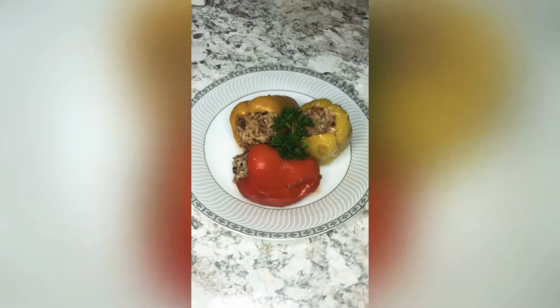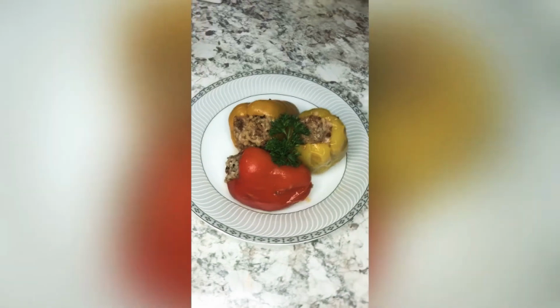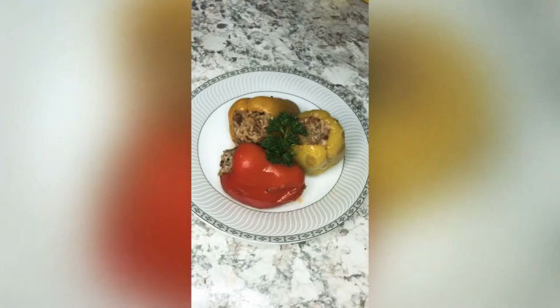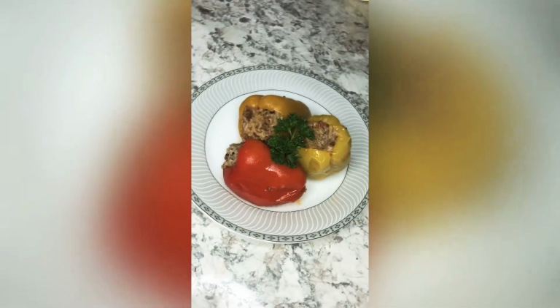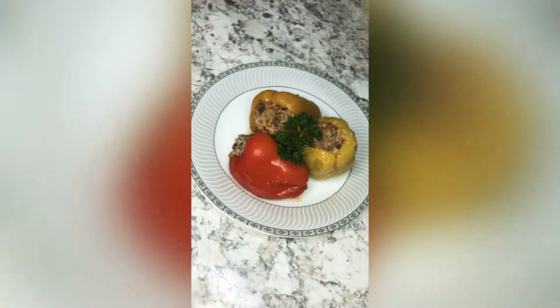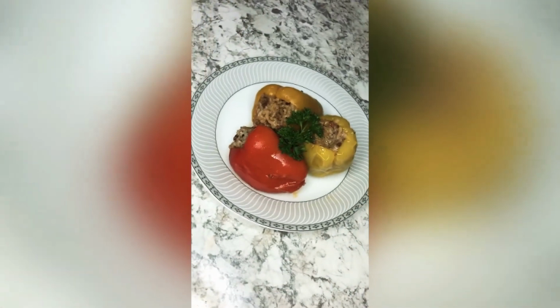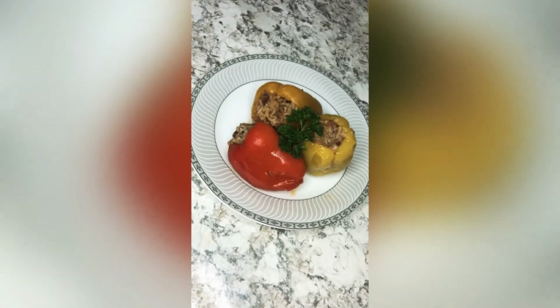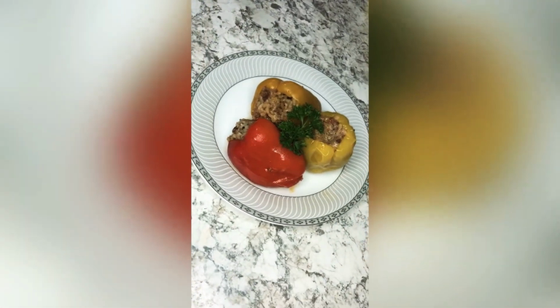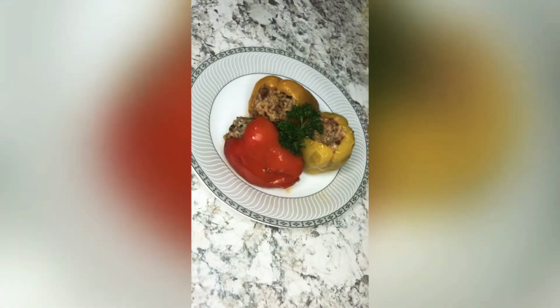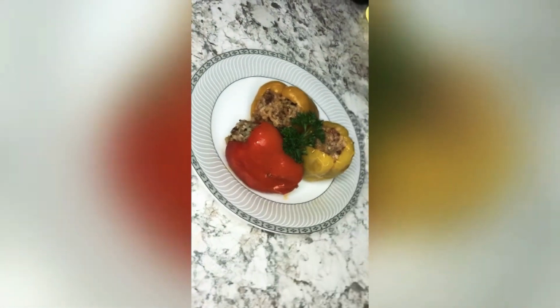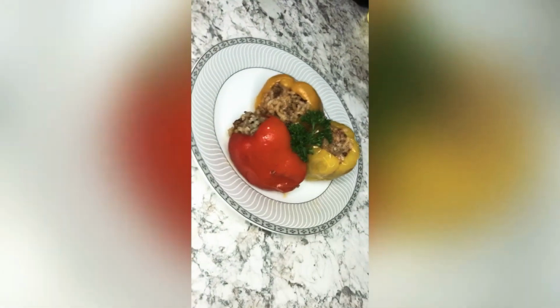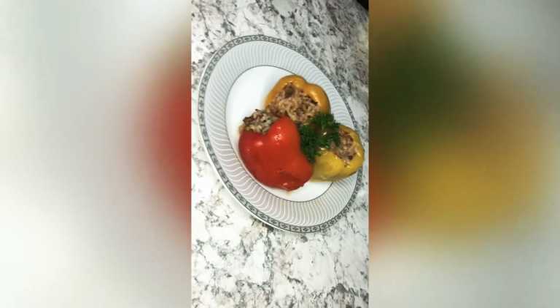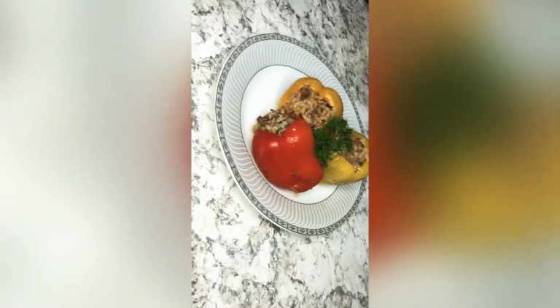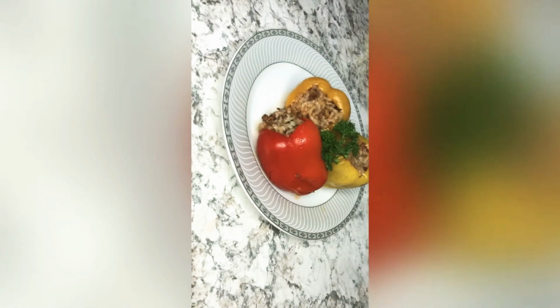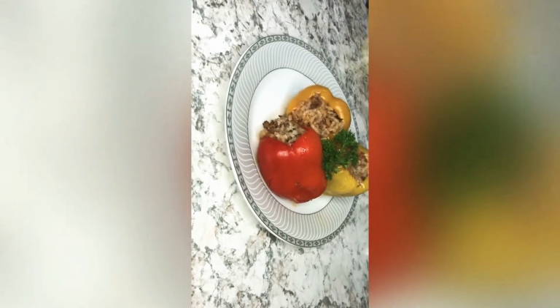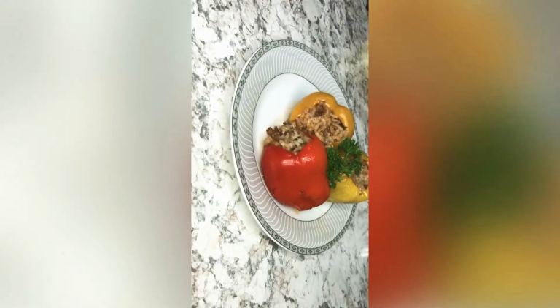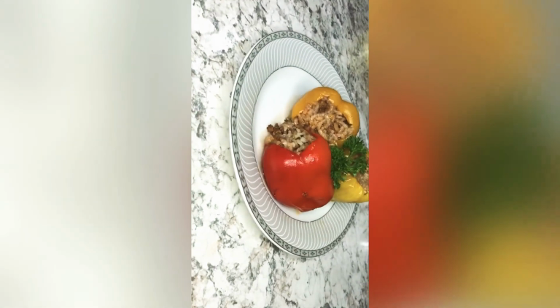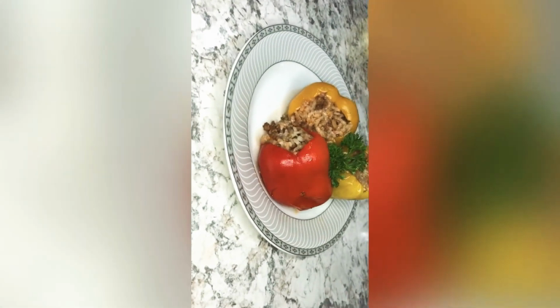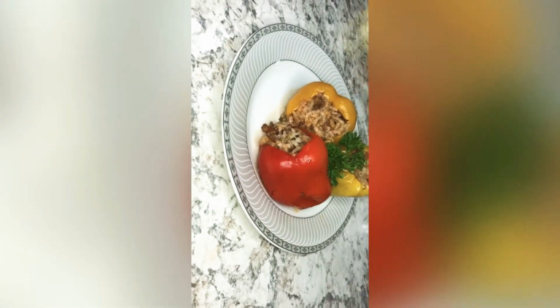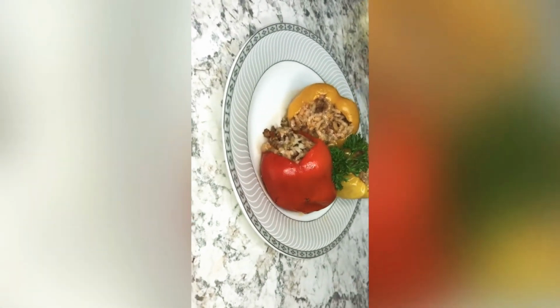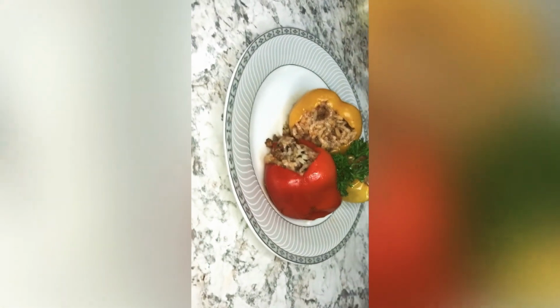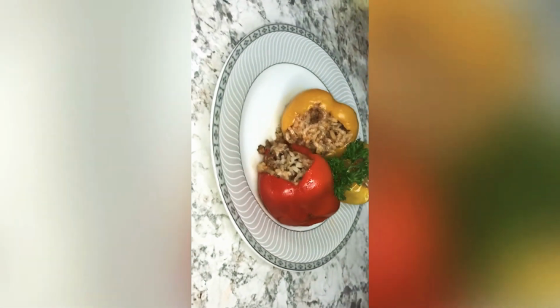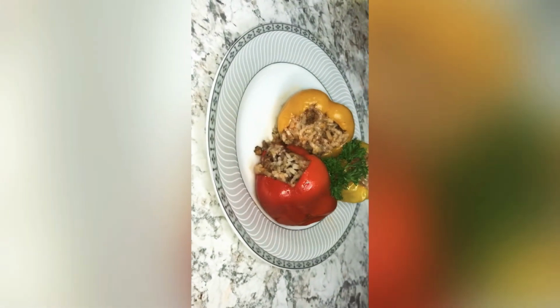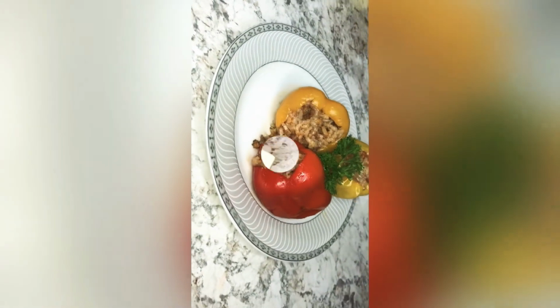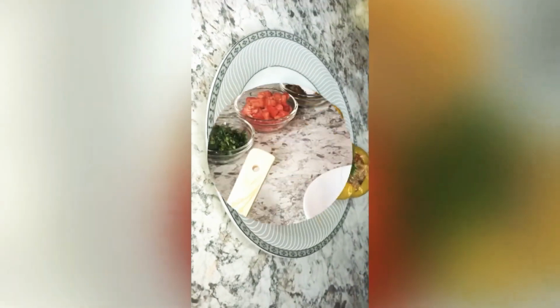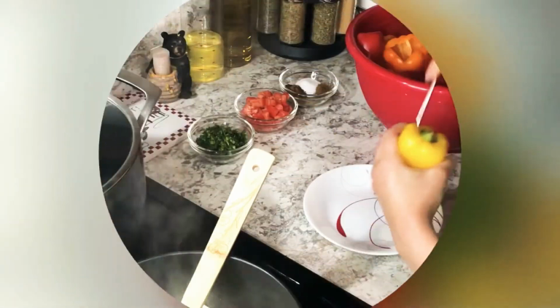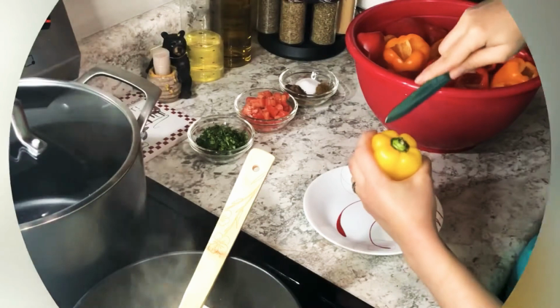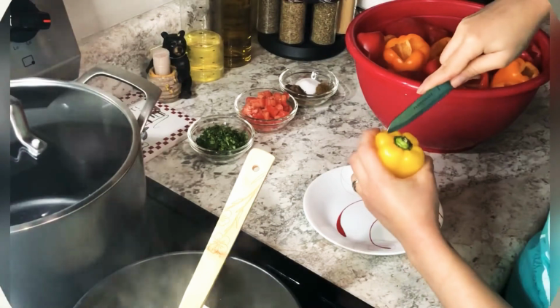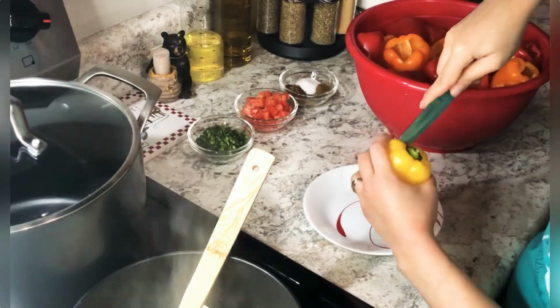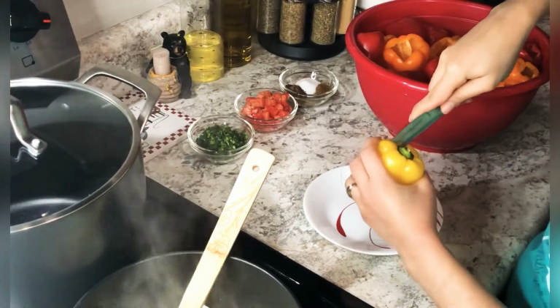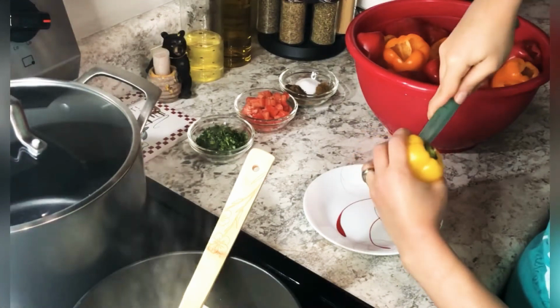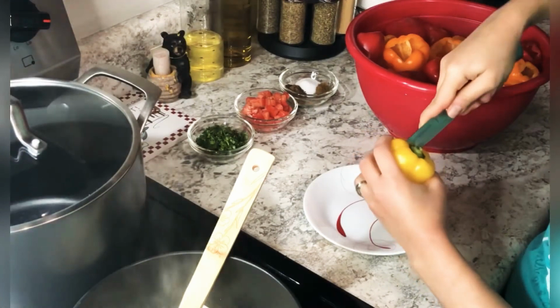Hey guys, welcome back to my channel! Today we're making mahshi, it's an Egyptian dish. This is how I trick my toddler to eat ground beef and colorful veggies — it's toddler proof, so keep watching.